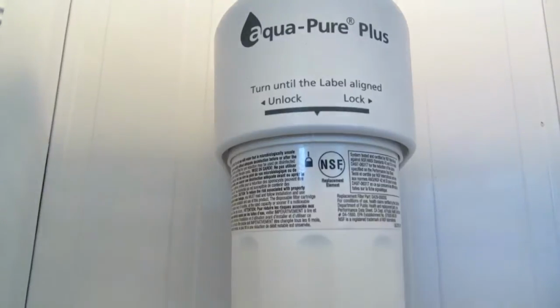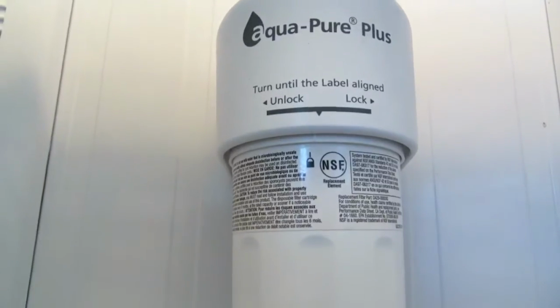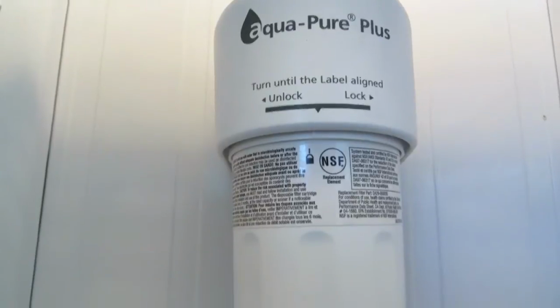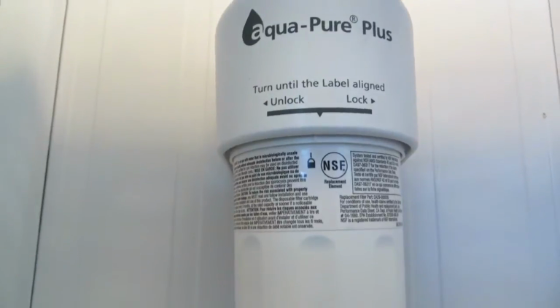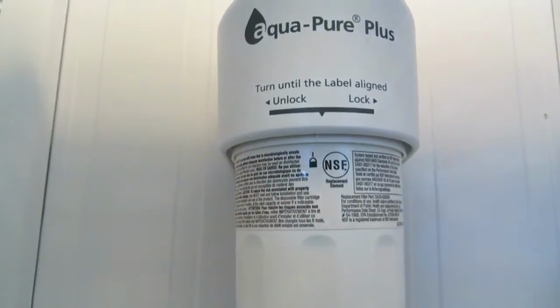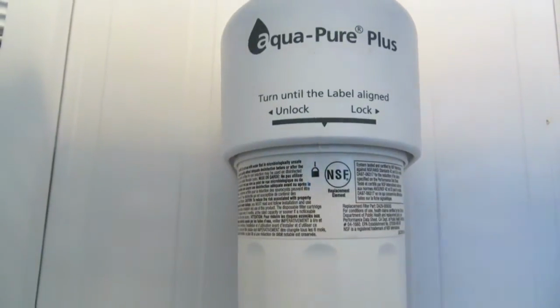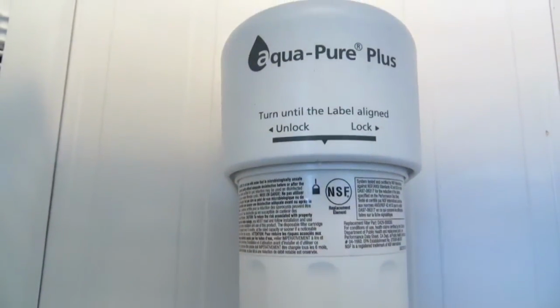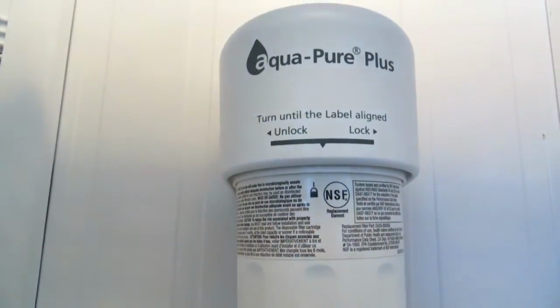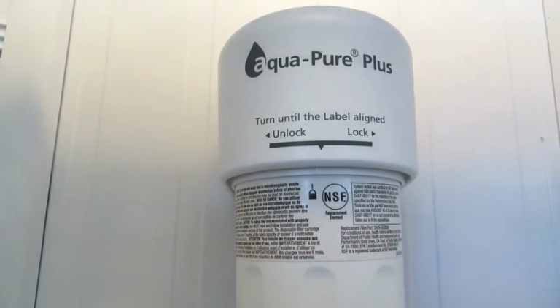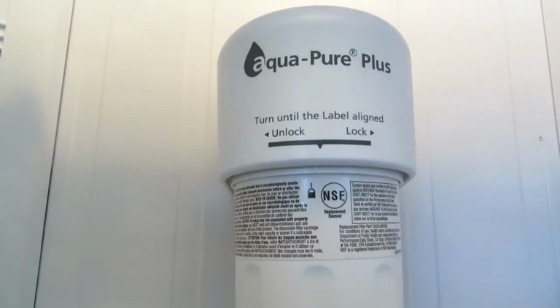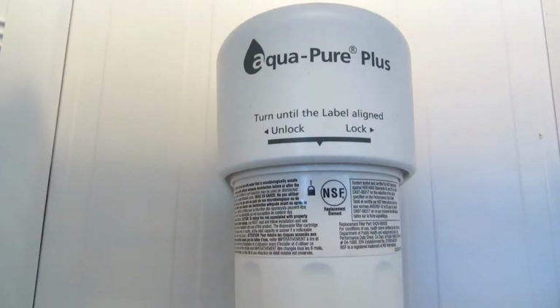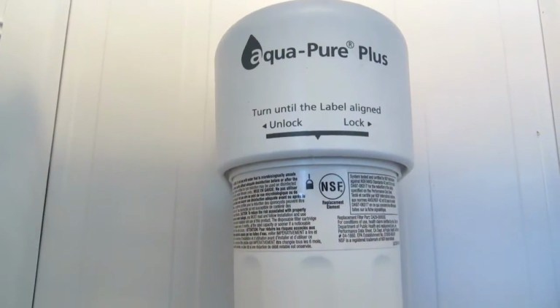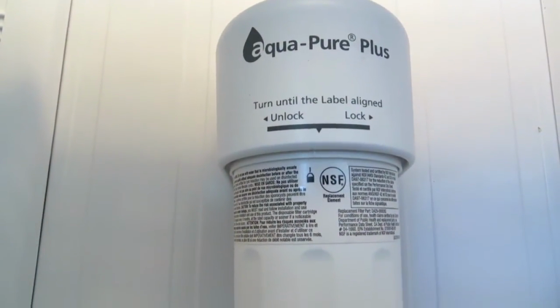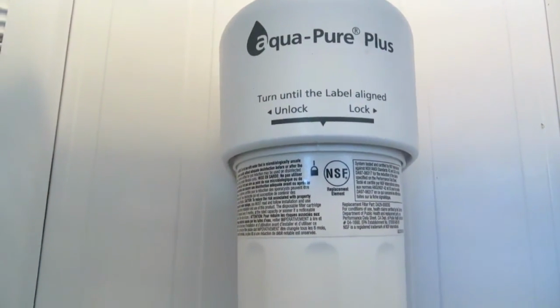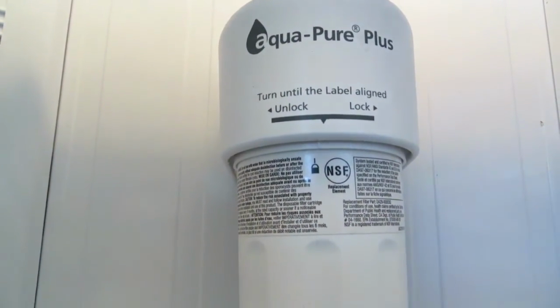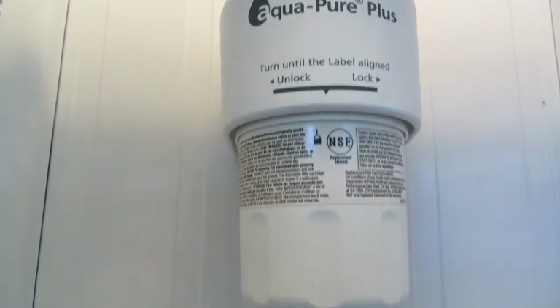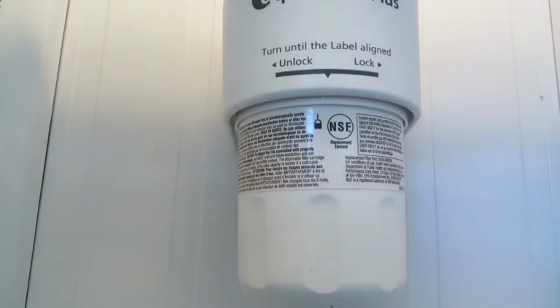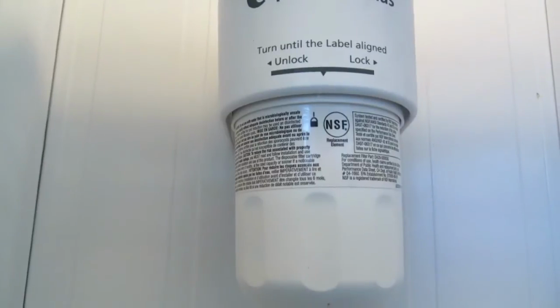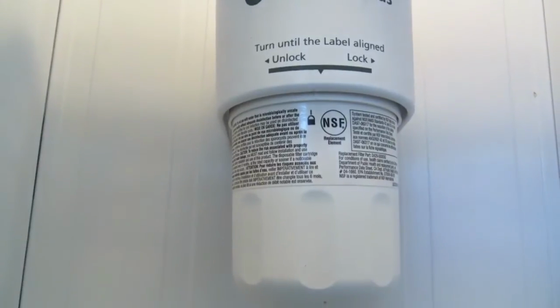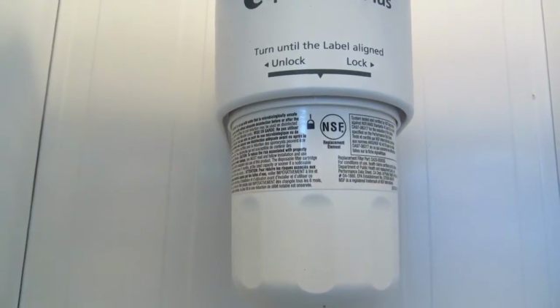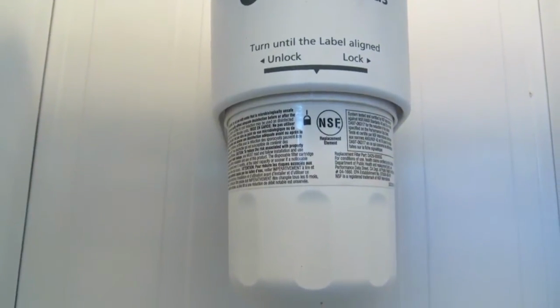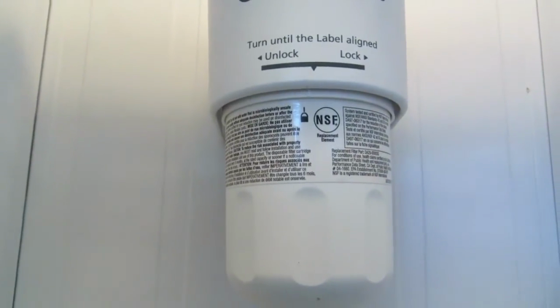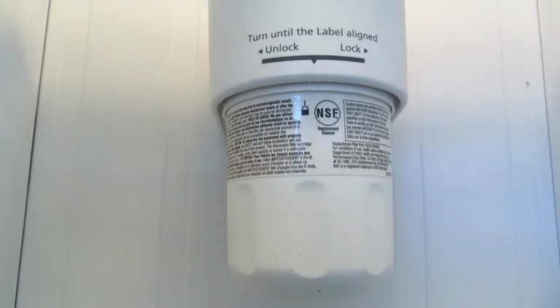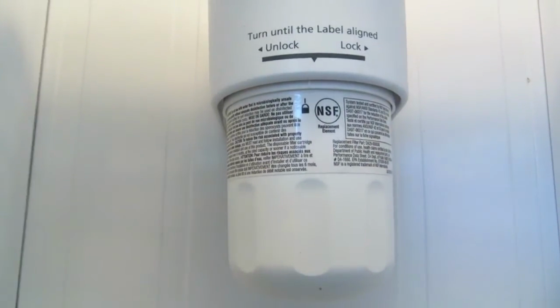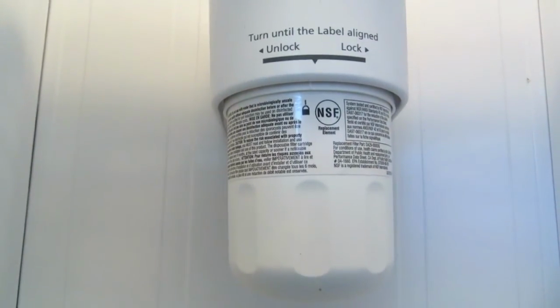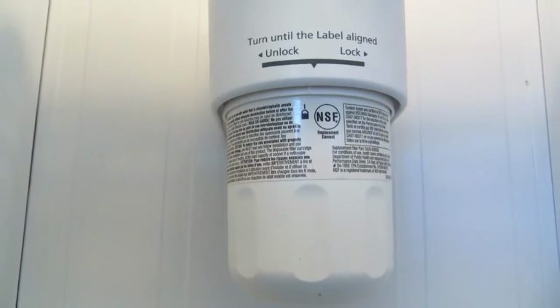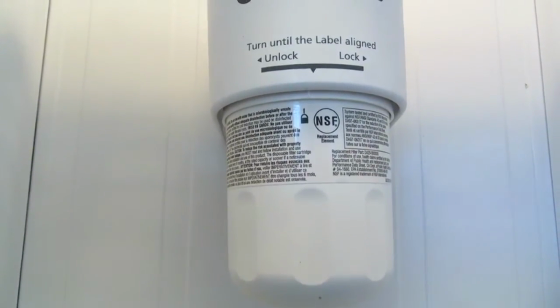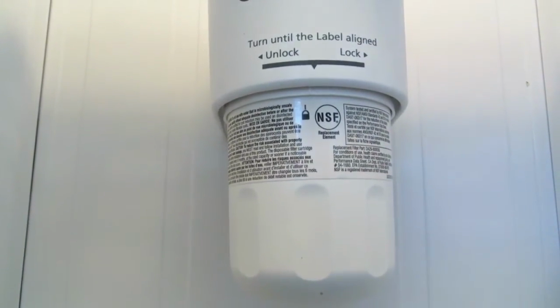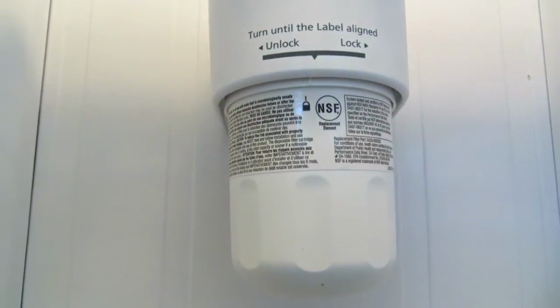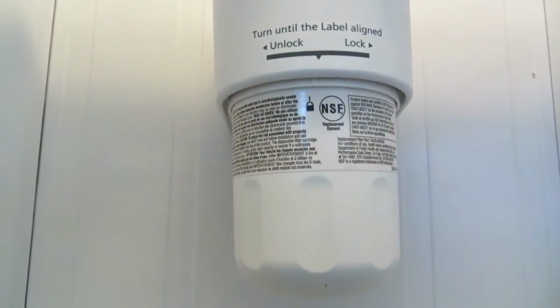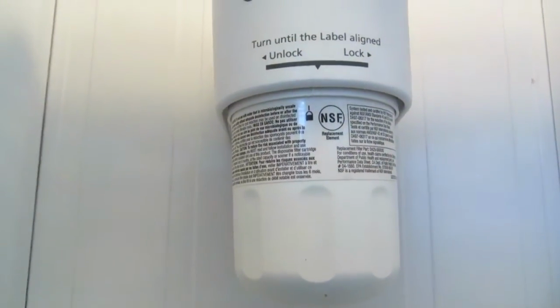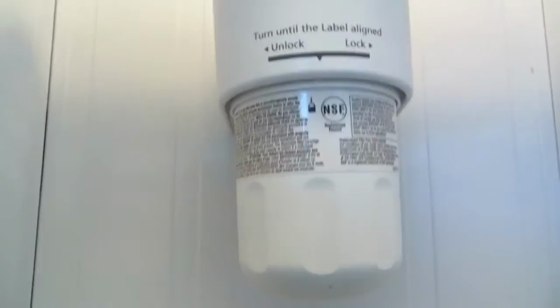Let's take a closer look at this filter right here. This is Acro Pier Plus. To unlock, you twist to the left side — see, that's very simple.